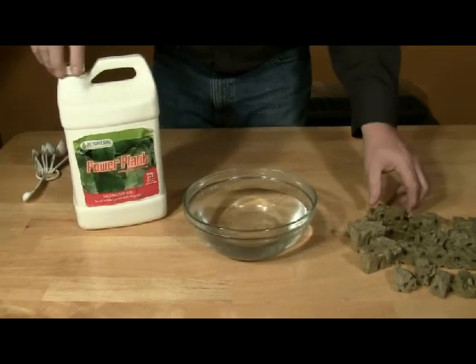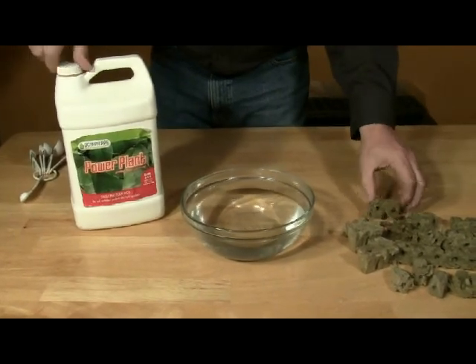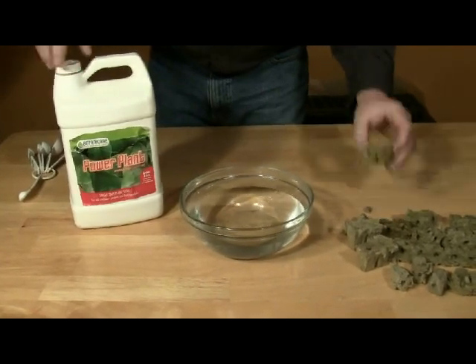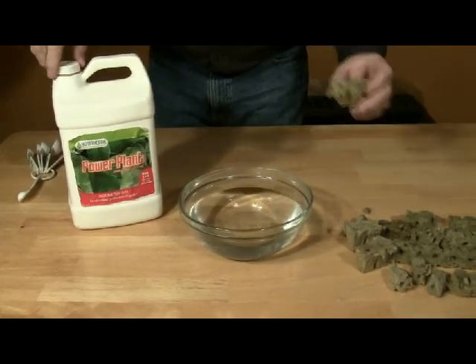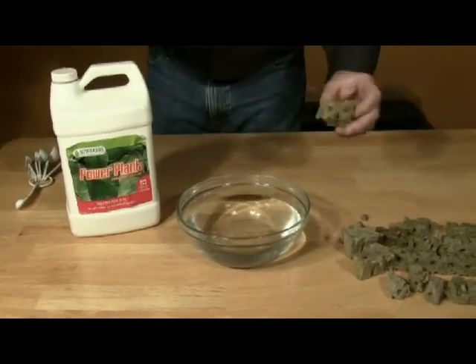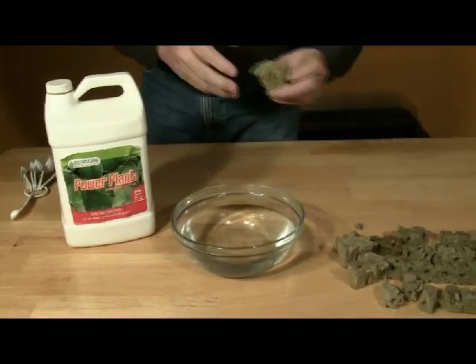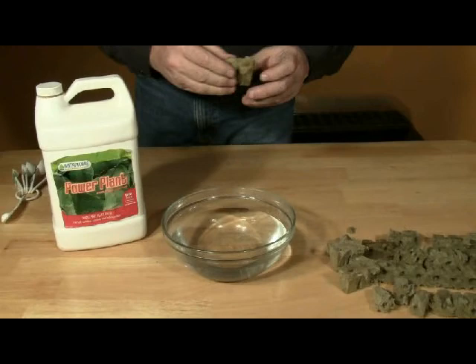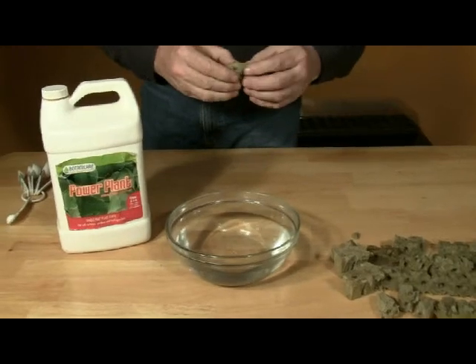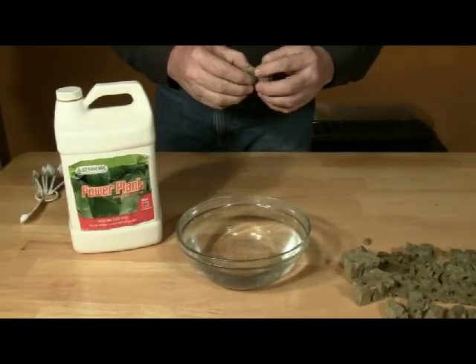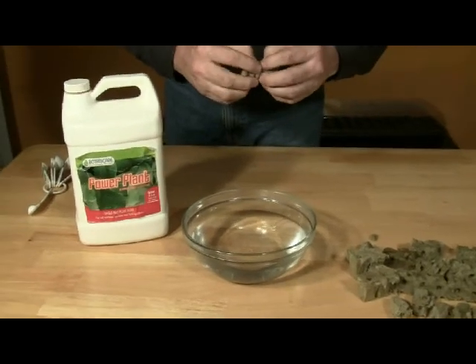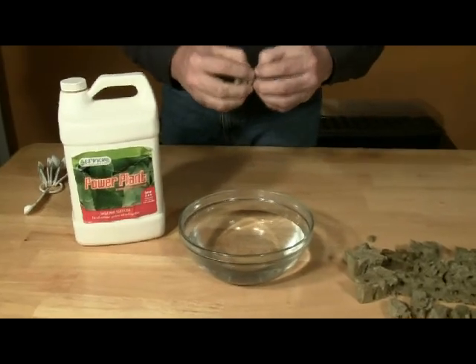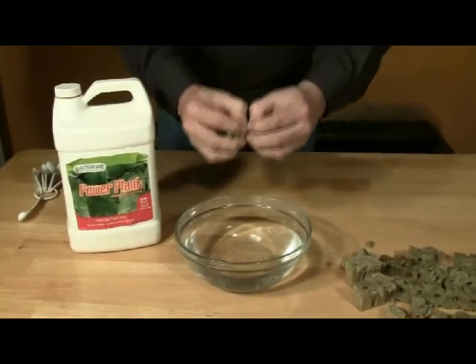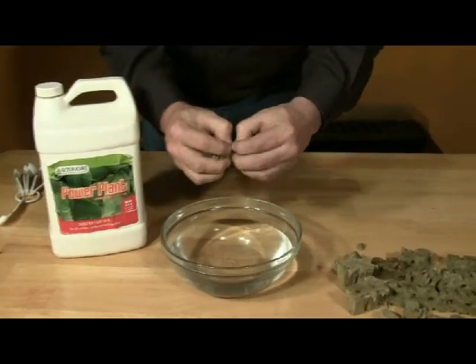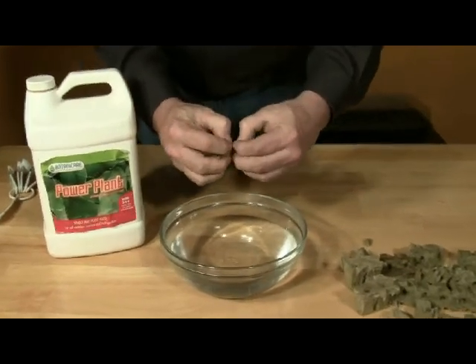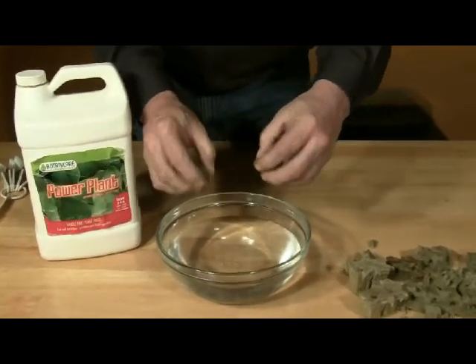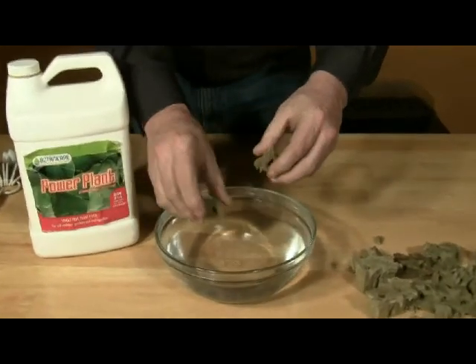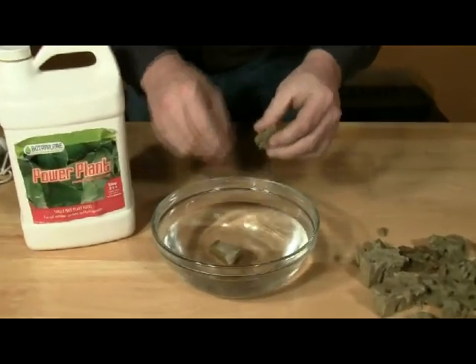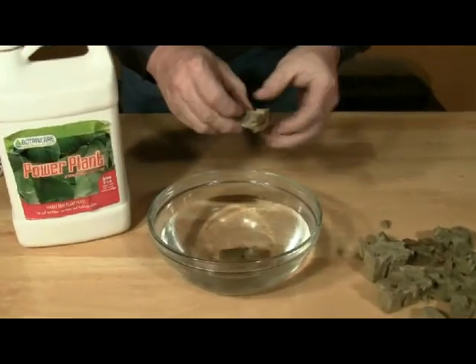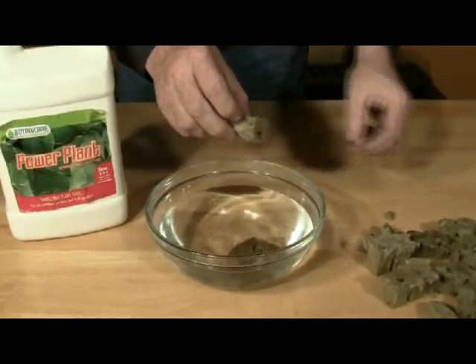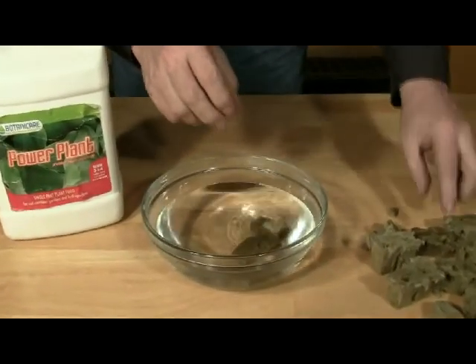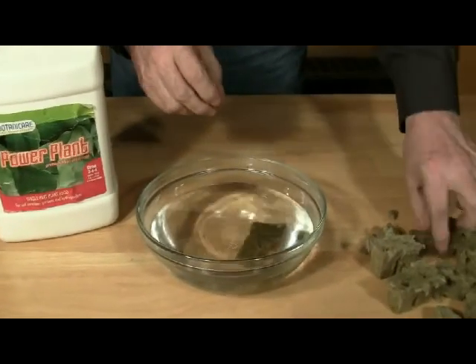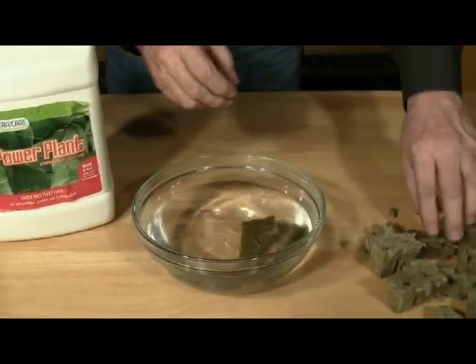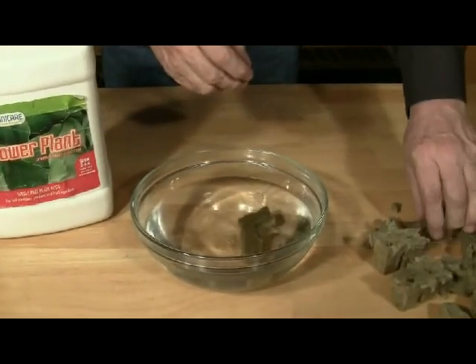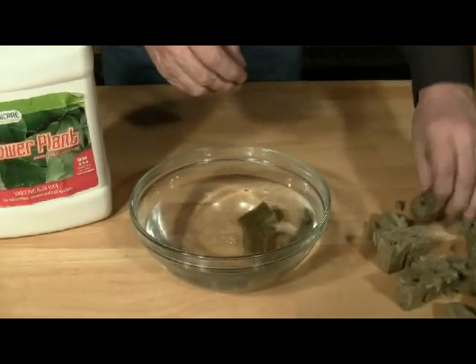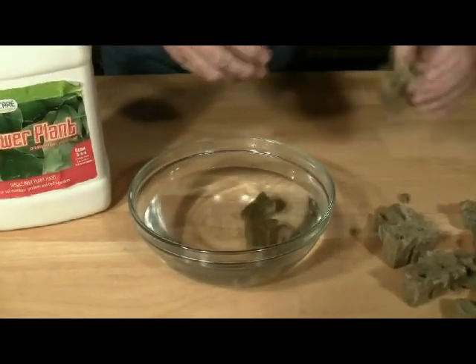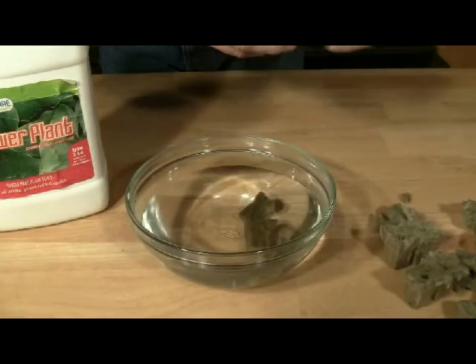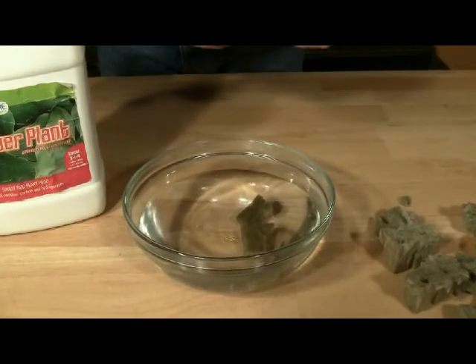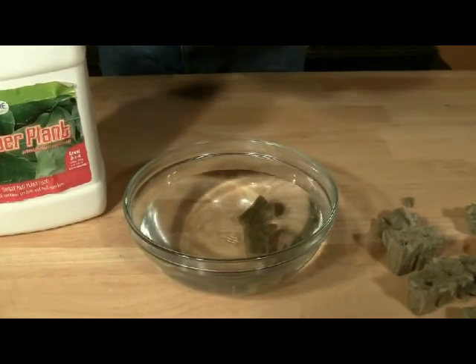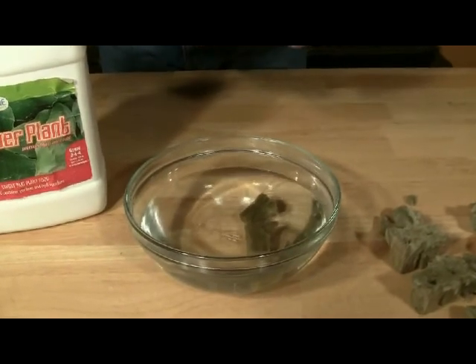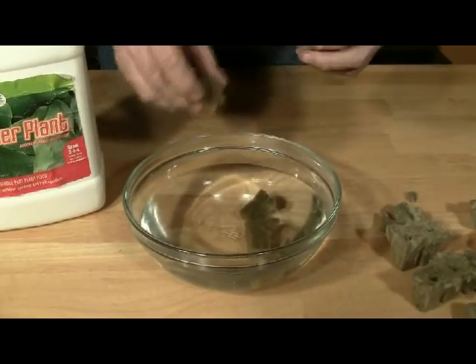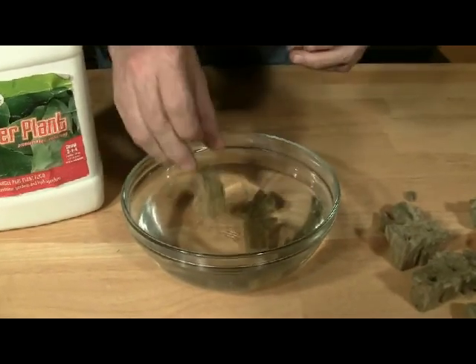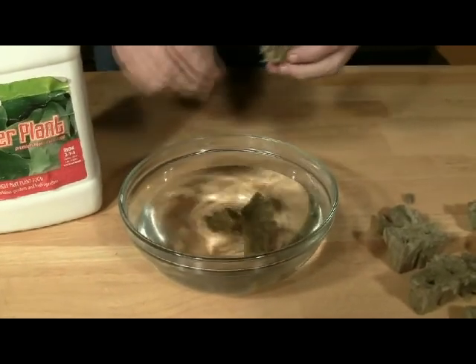Break apart the rock wool cubes and place three or four into the bowl so the cubes soak in the nutrient solution.